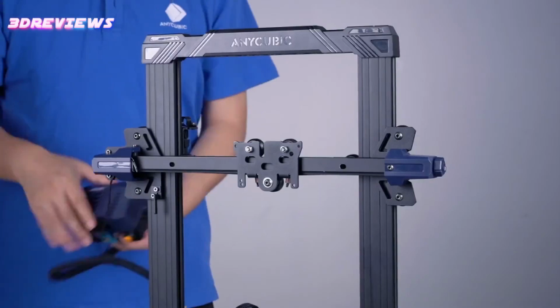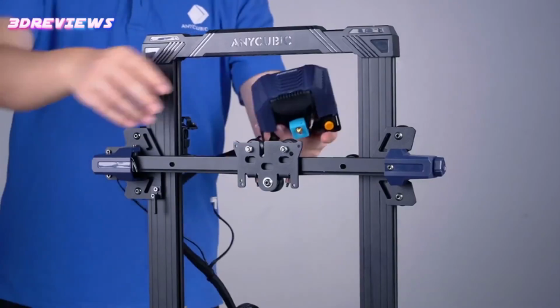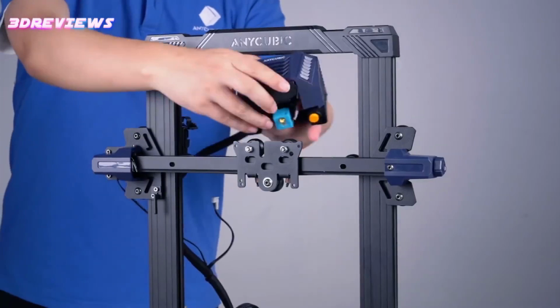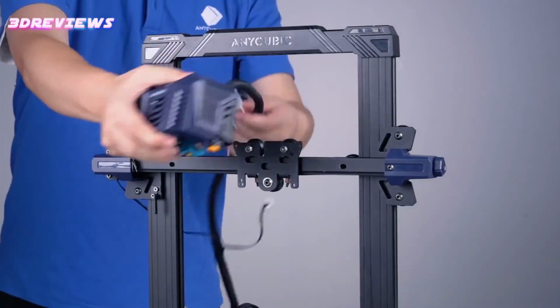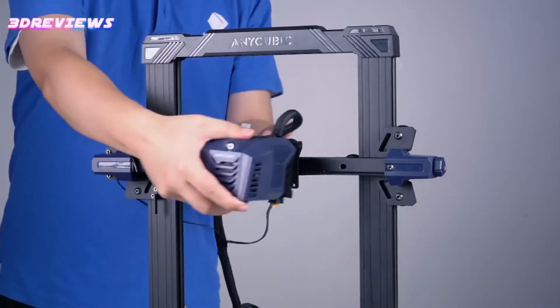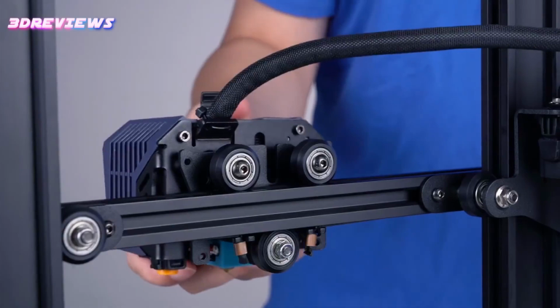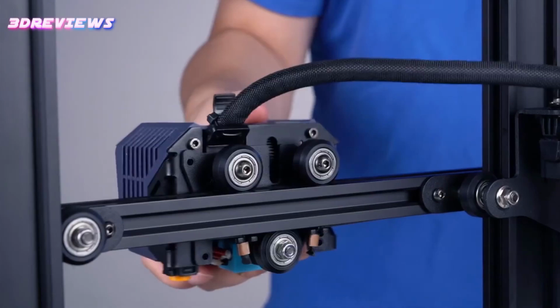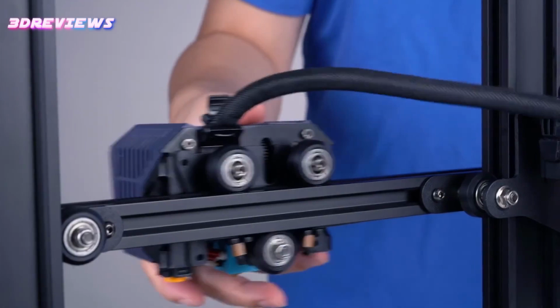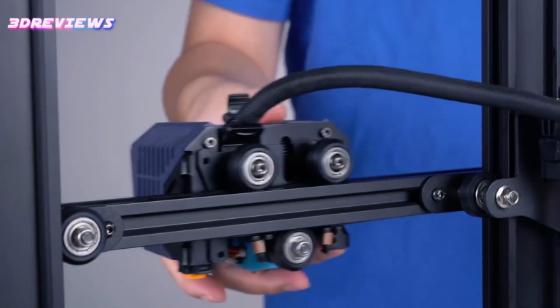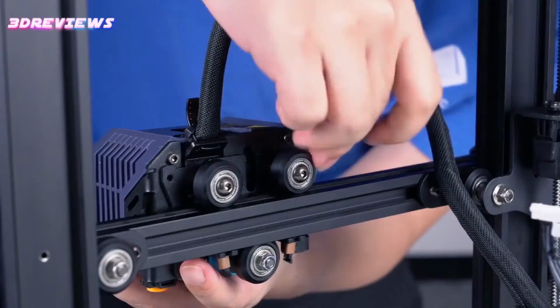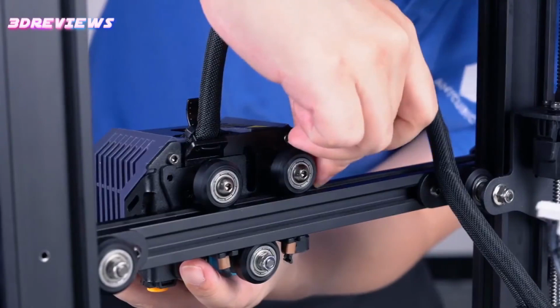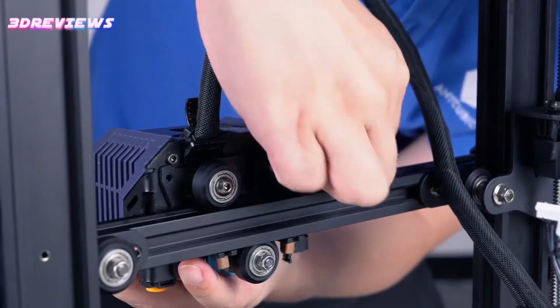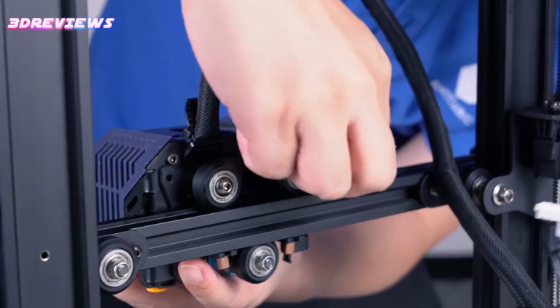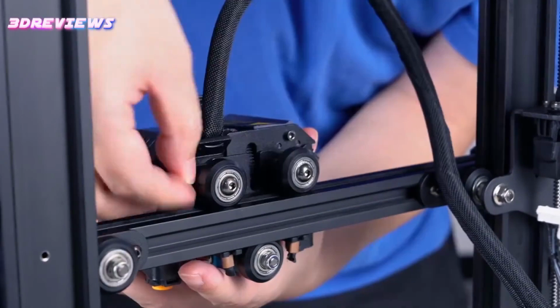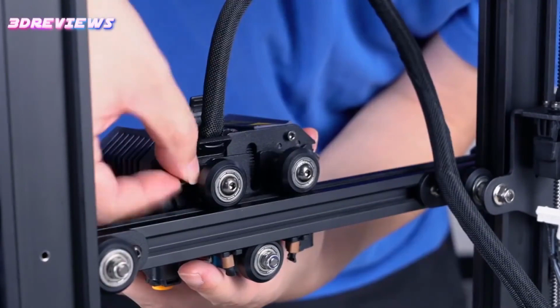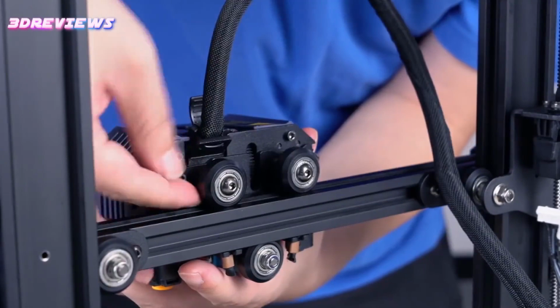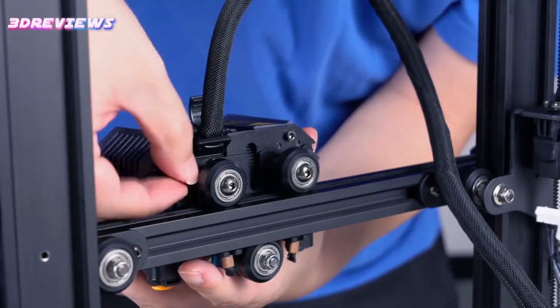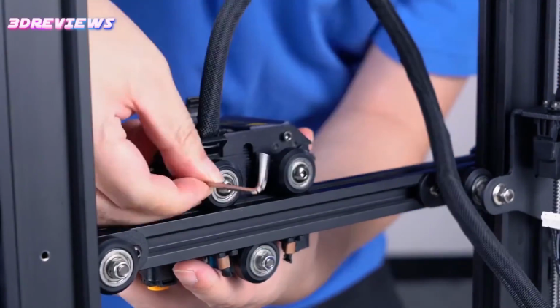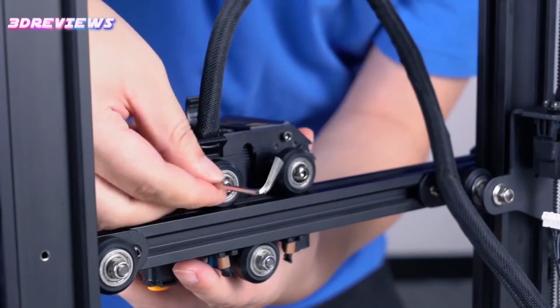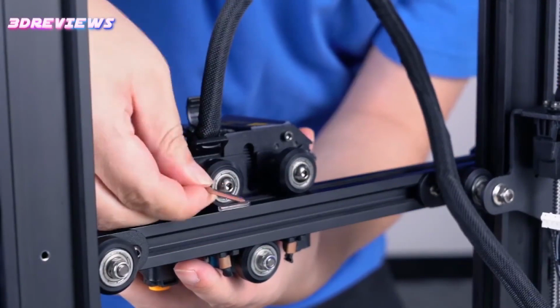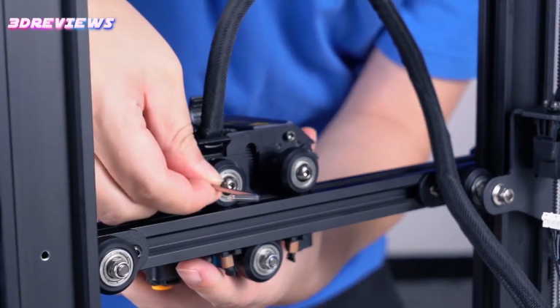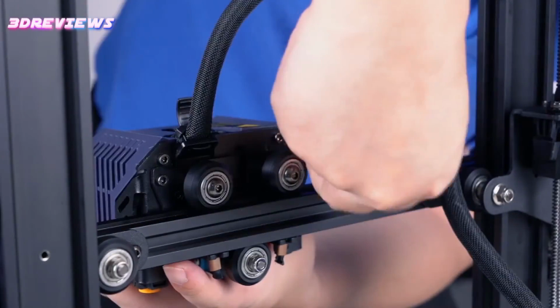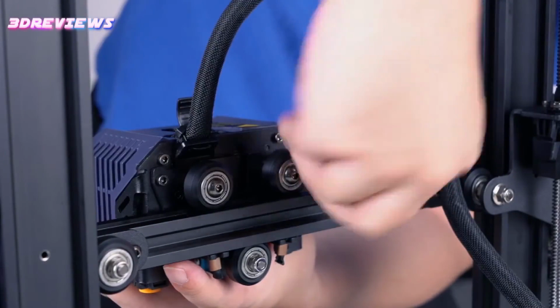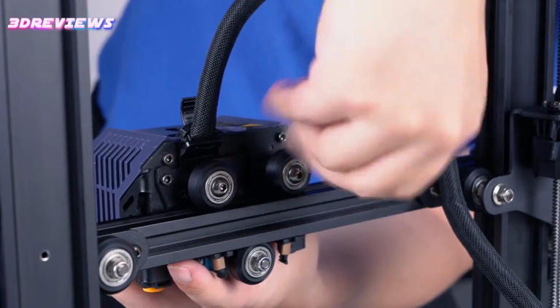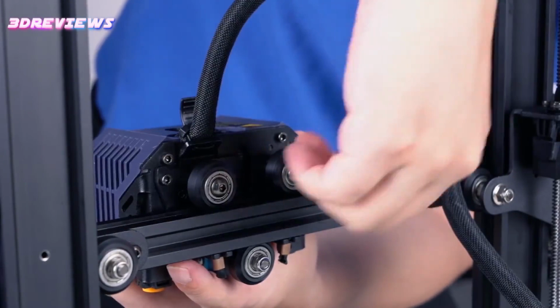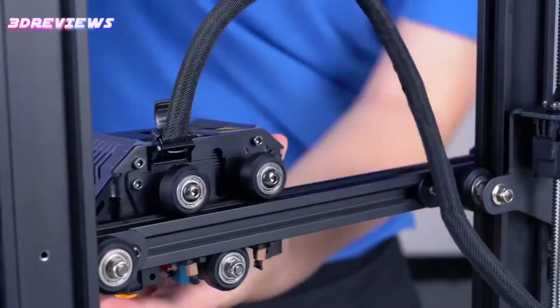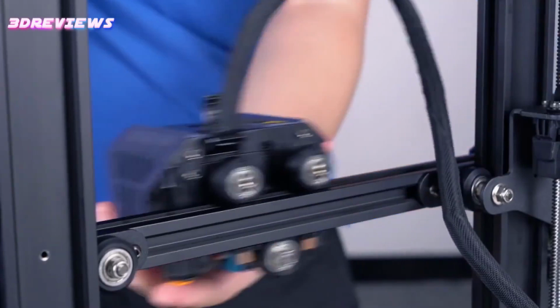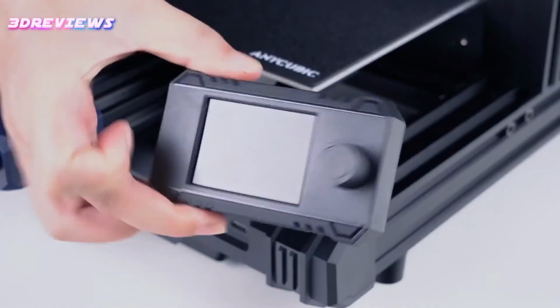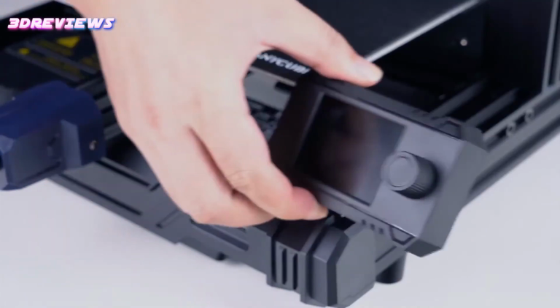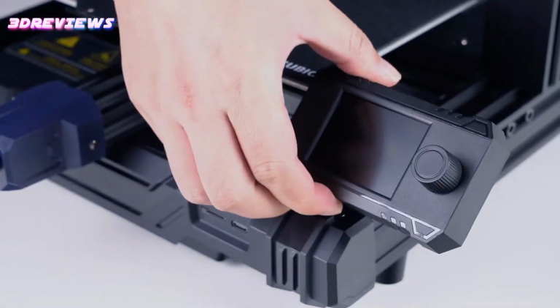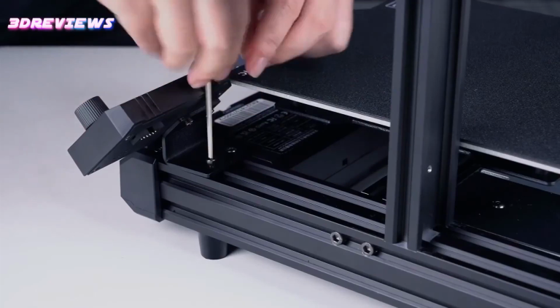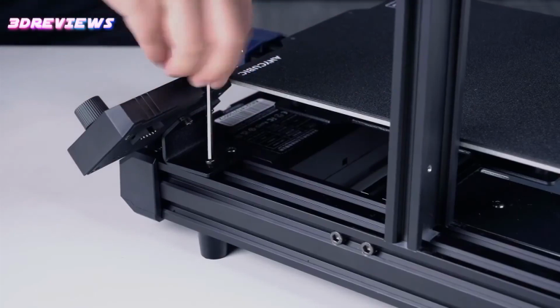While the printer primarily caters to beginners, it still provides utility for more experienced users, albeit with limitations due to Anycubic's proprietary parts ecosystem.